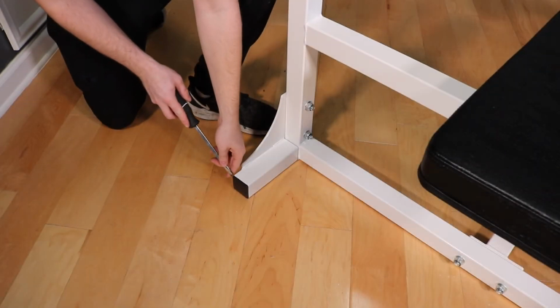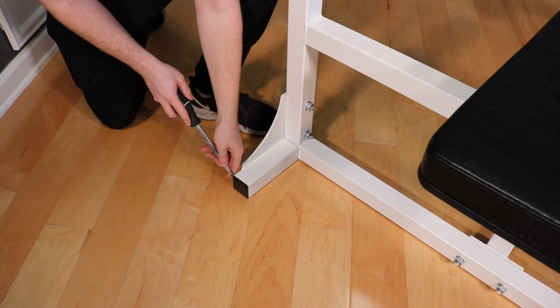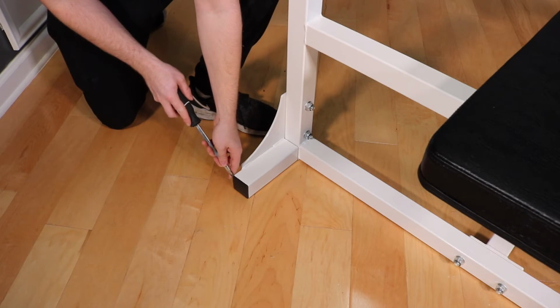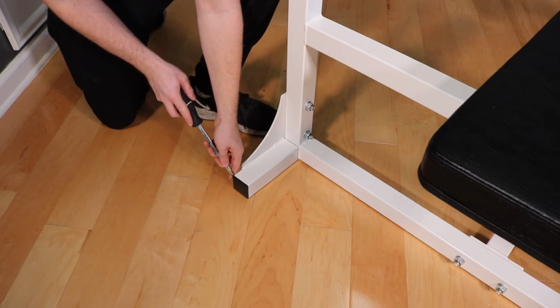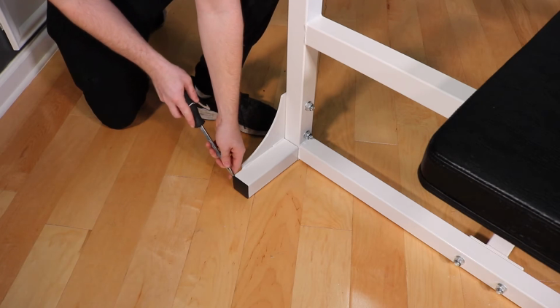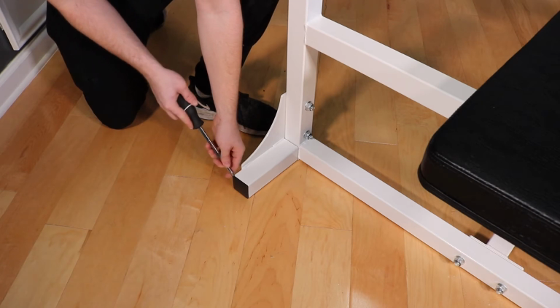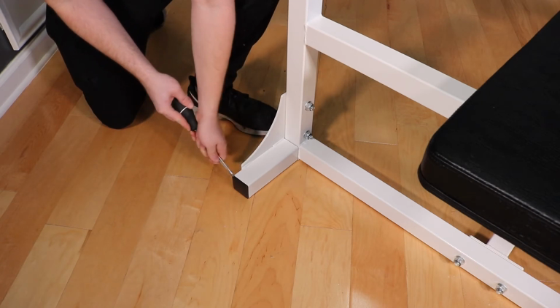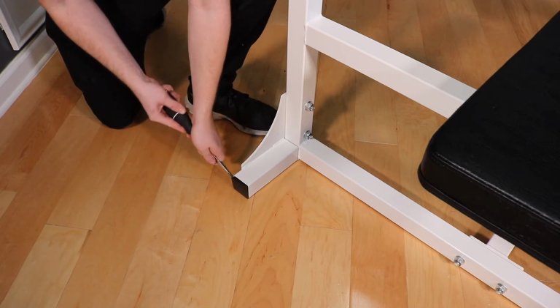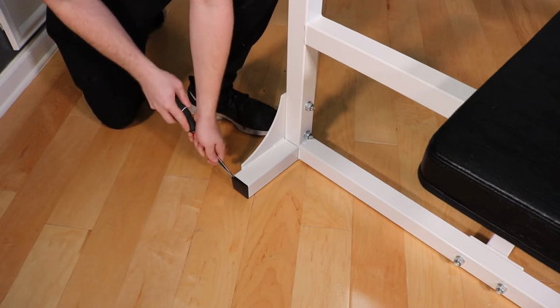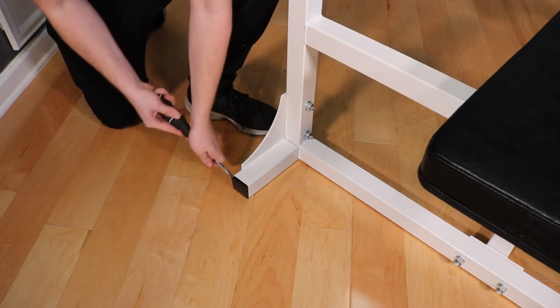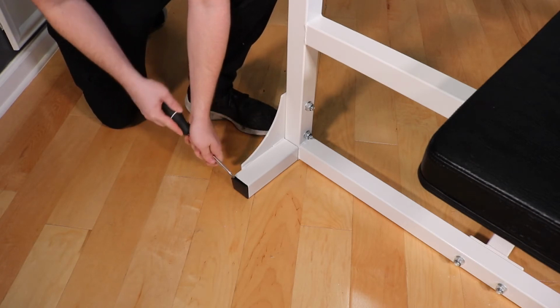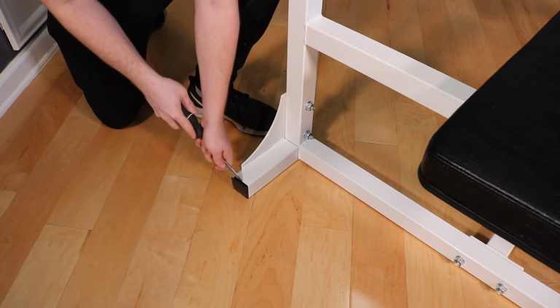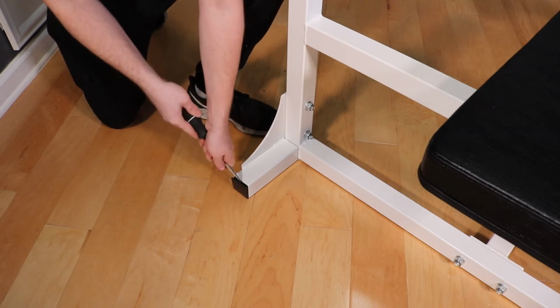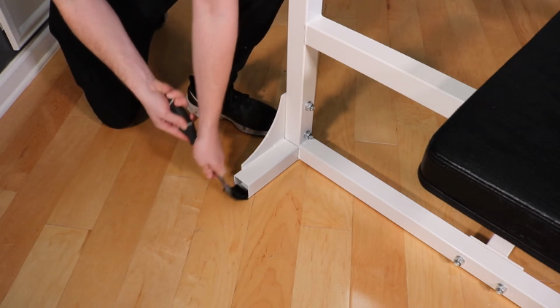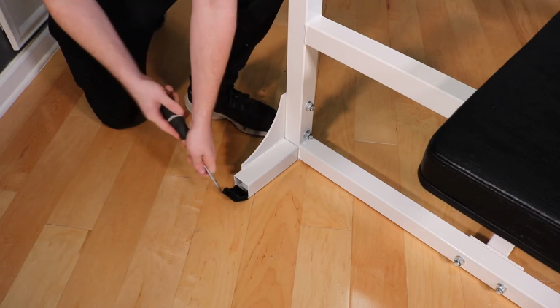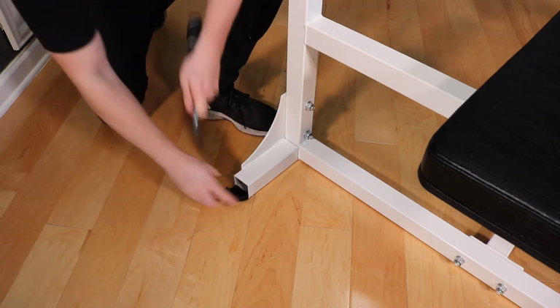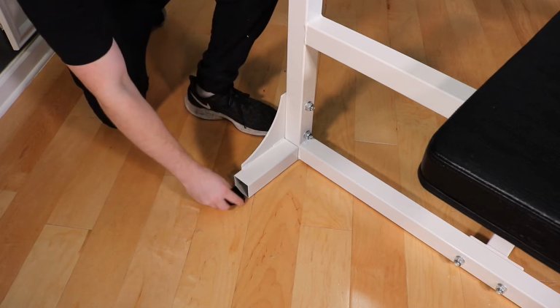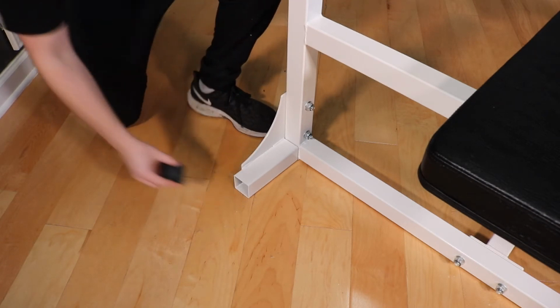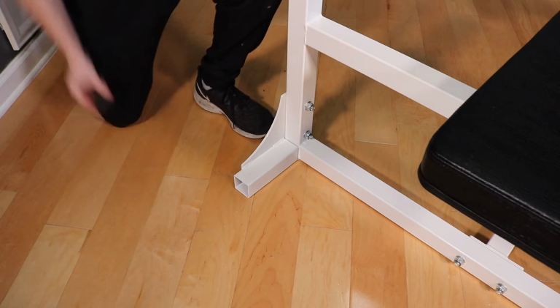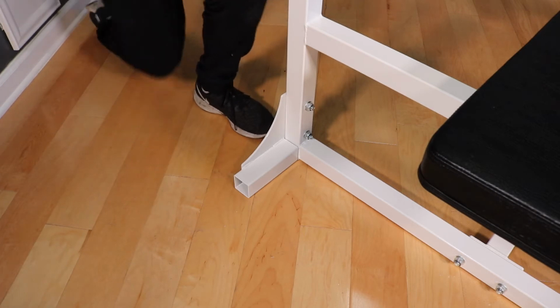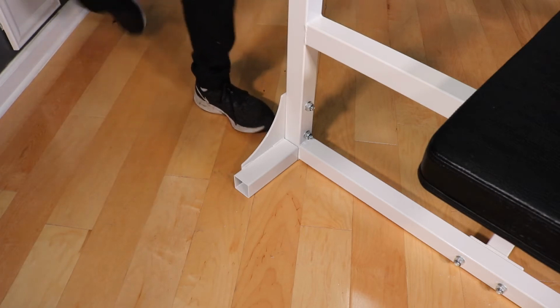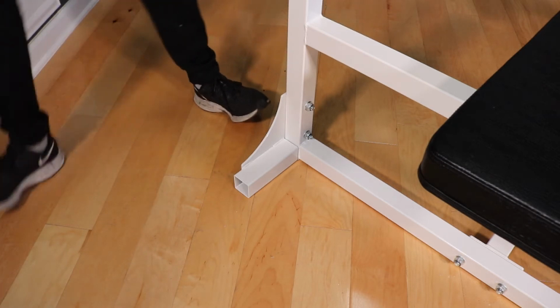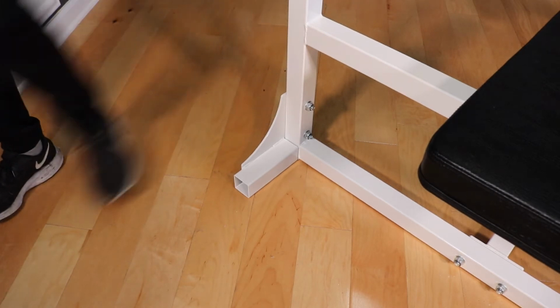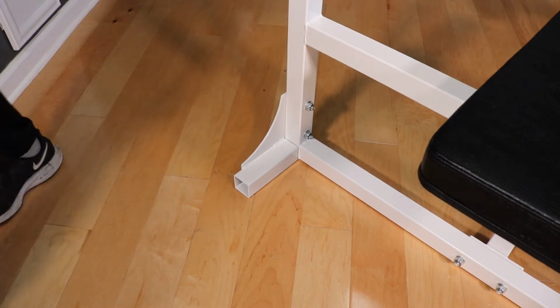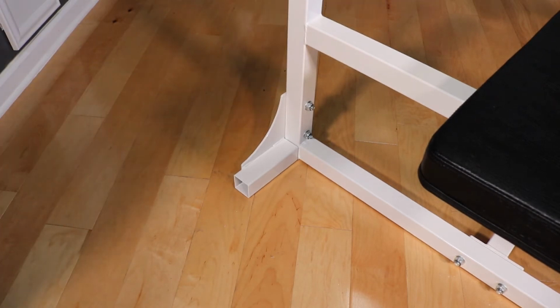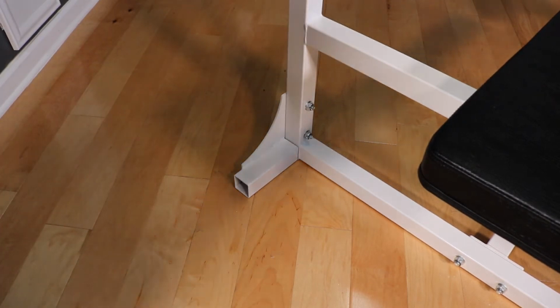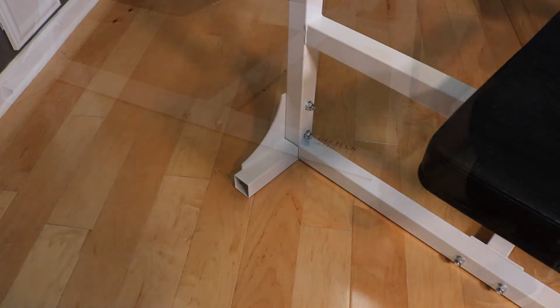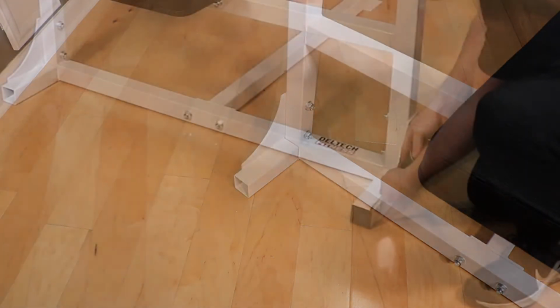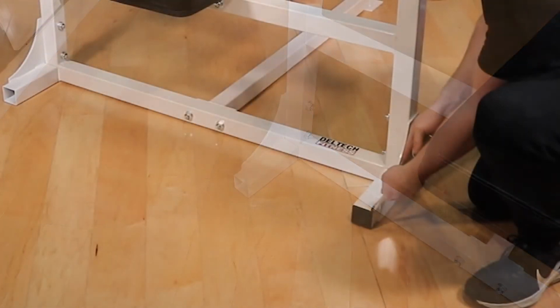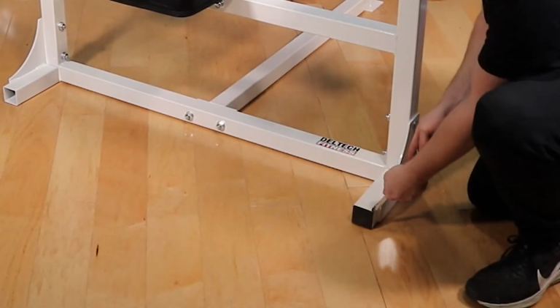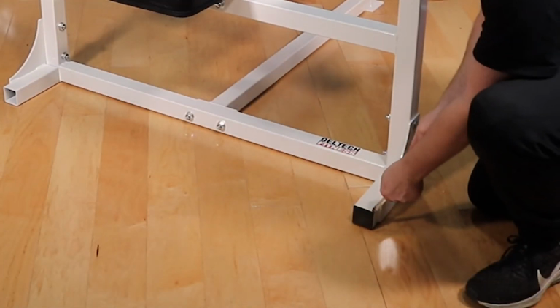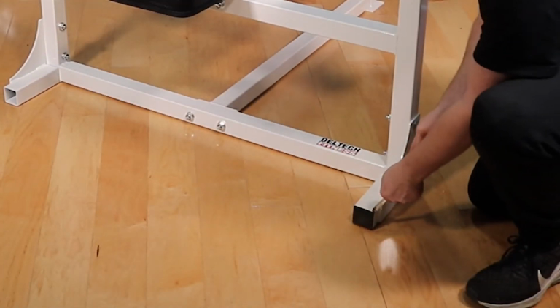We're going to start by removing the caps in the back of your Deltec Fitness bench with a flathead screwdriver. Drive the tip of the screwdriver between the cap and tube and gently turn it to pop the cap out.